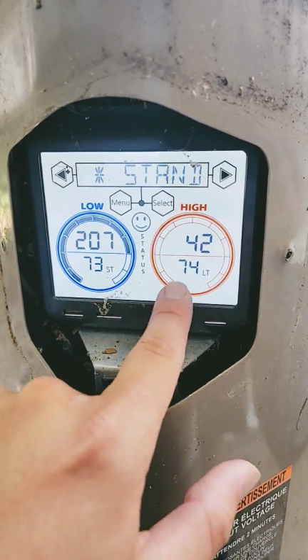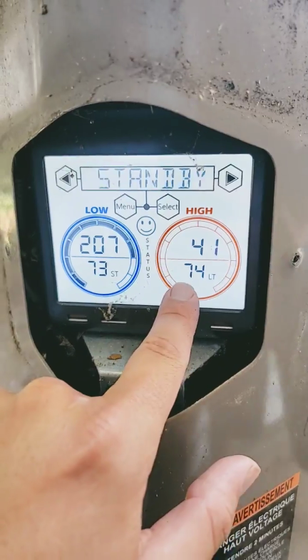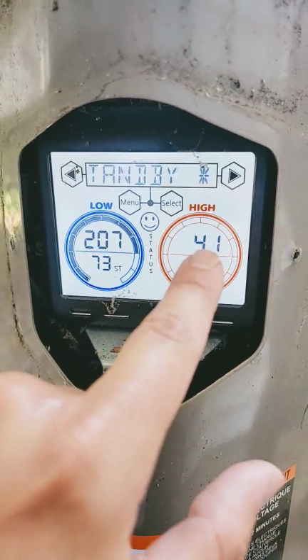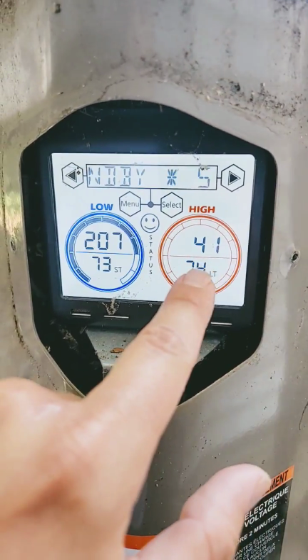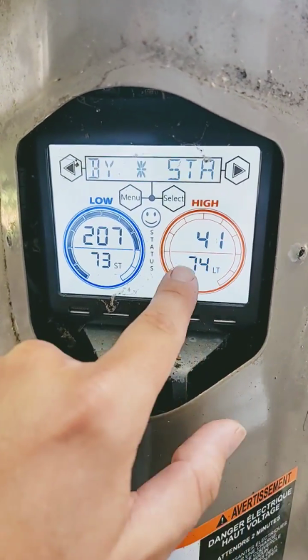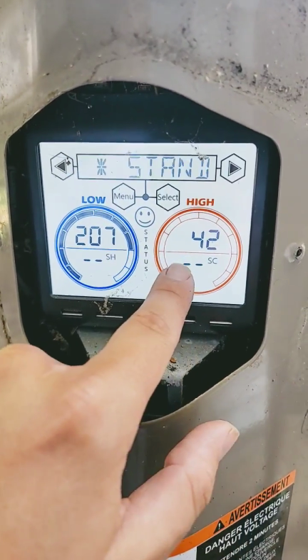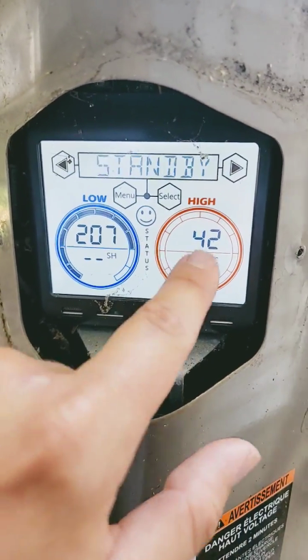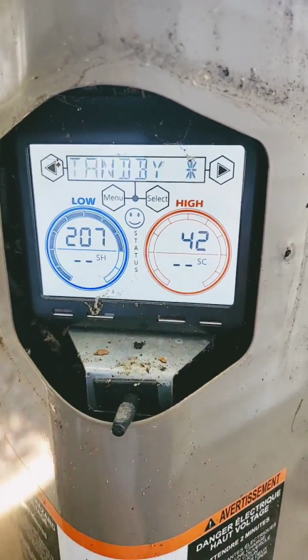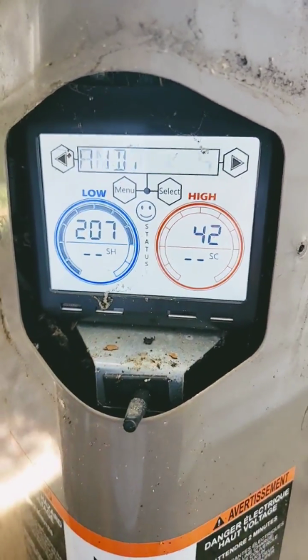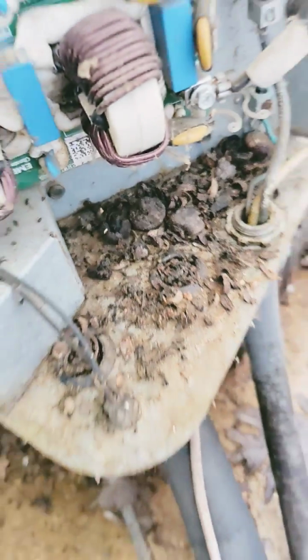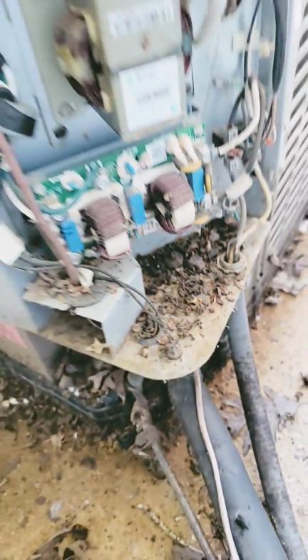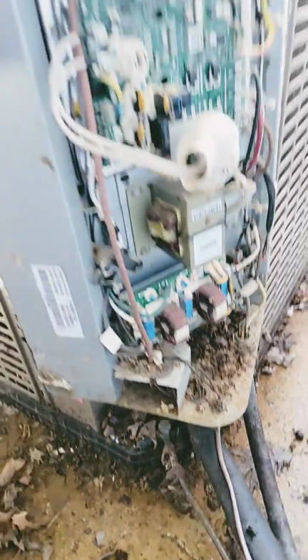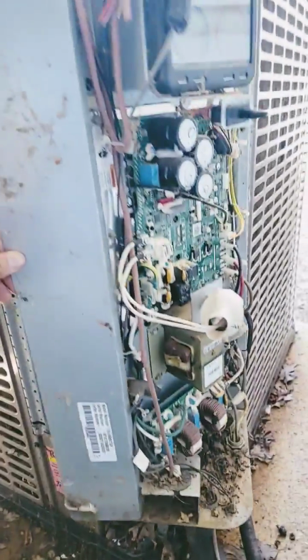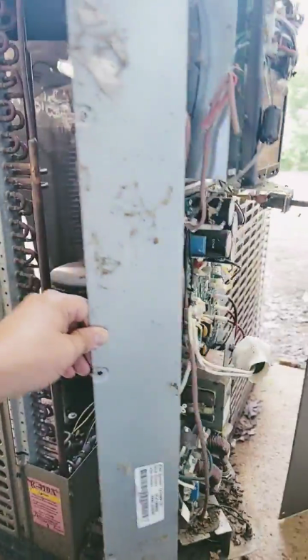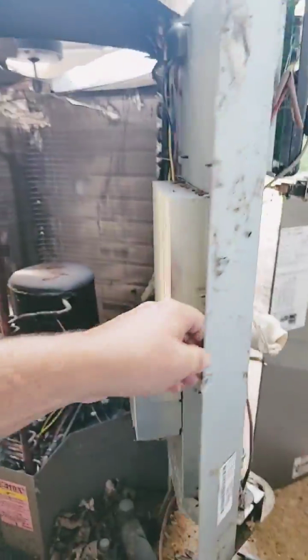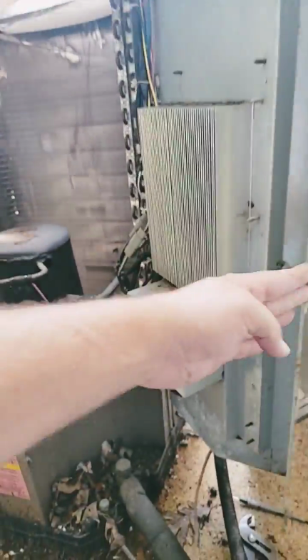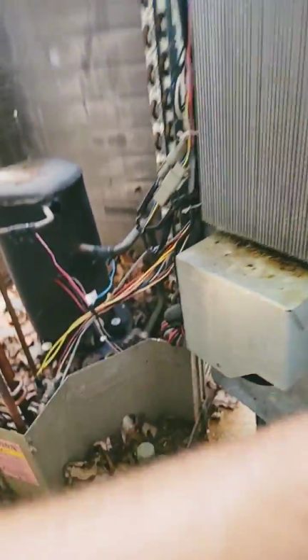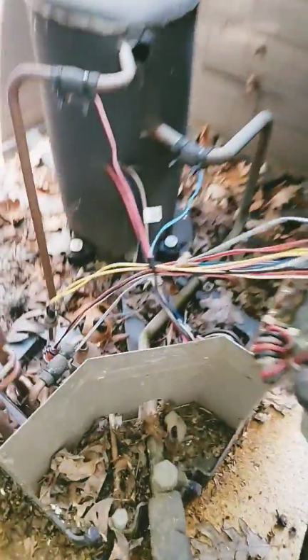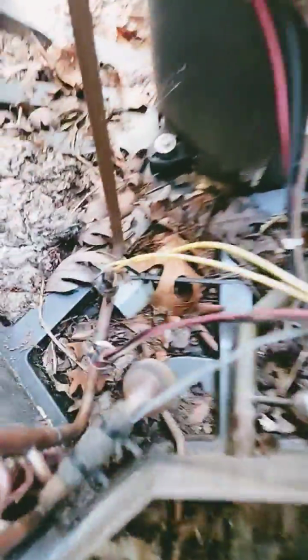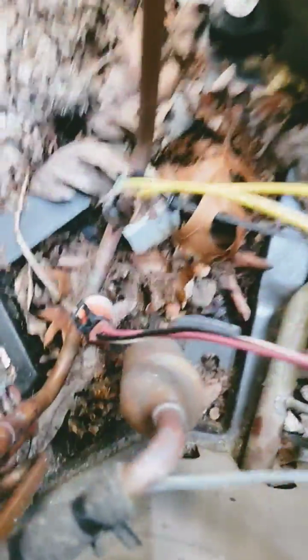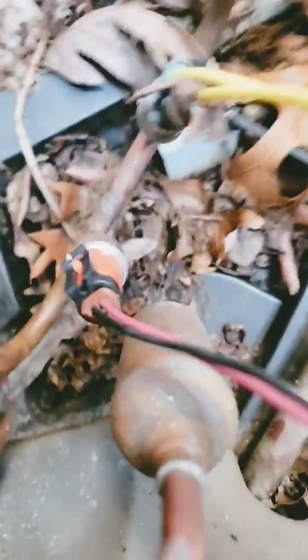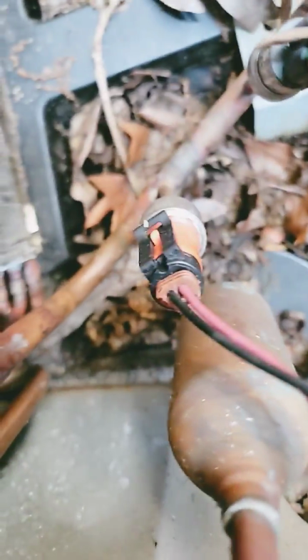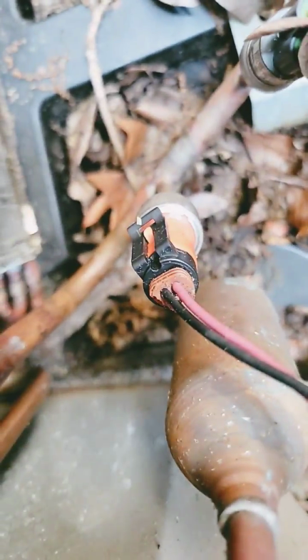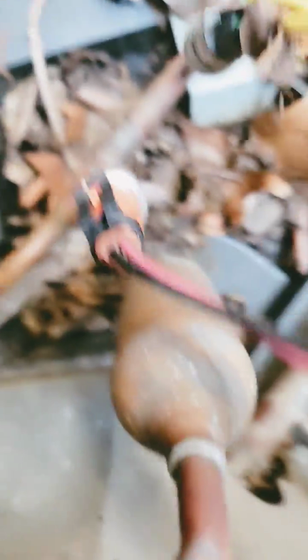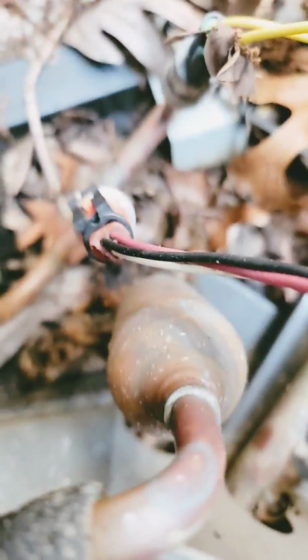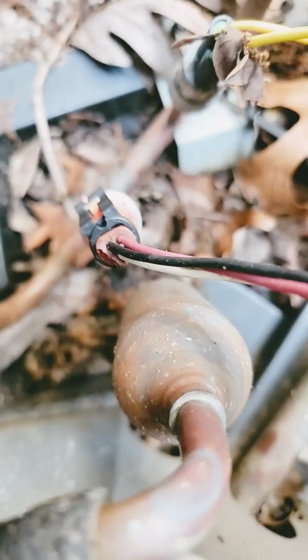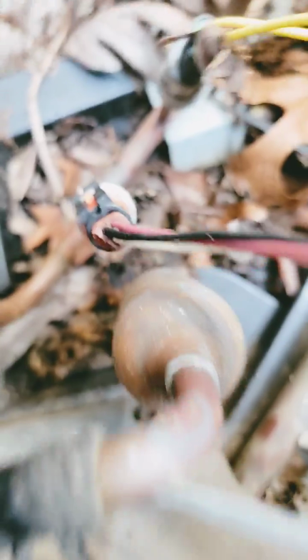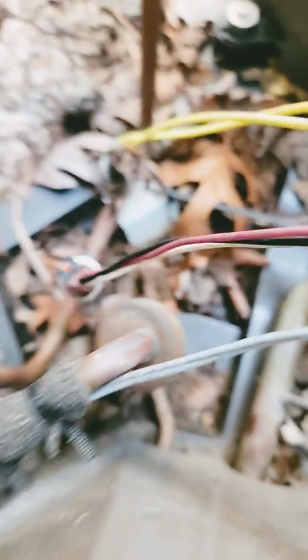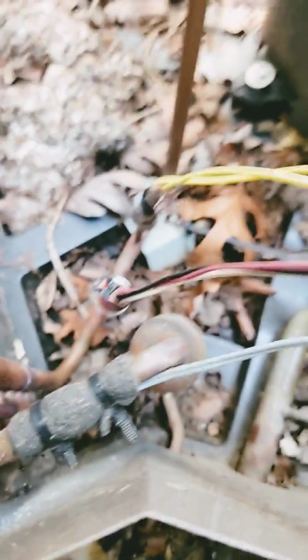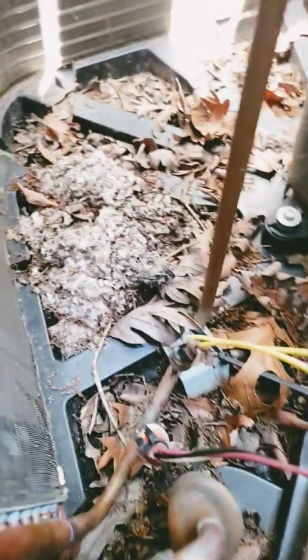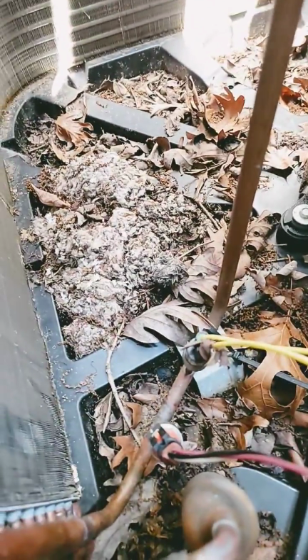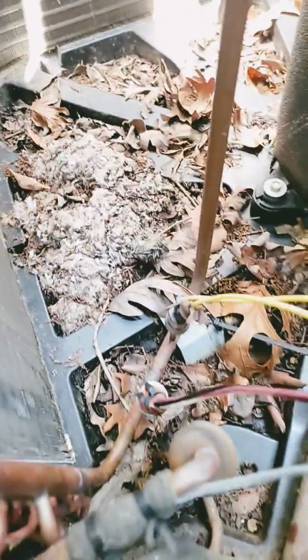High side — that's the discharge pressure transducer. Looks like something's been building a nest in here. I love how this panel swings out. There's the pressure transducer — something chewed on it. And there's another nest.